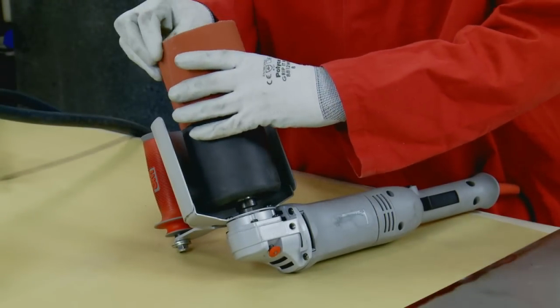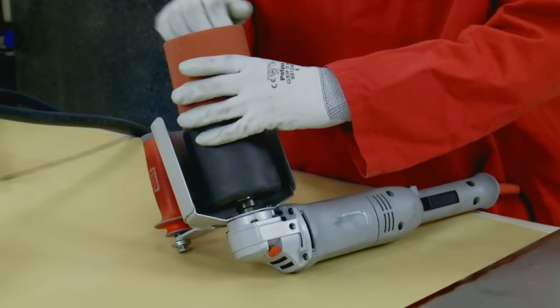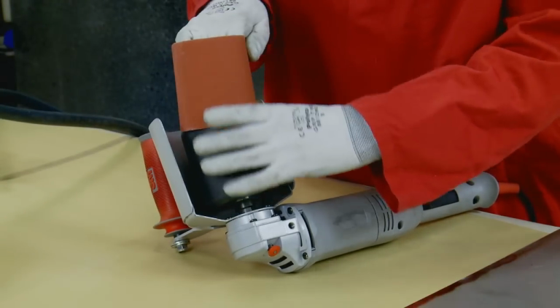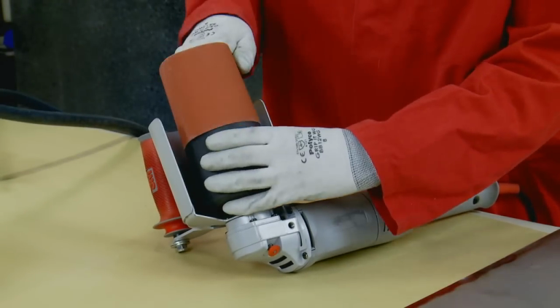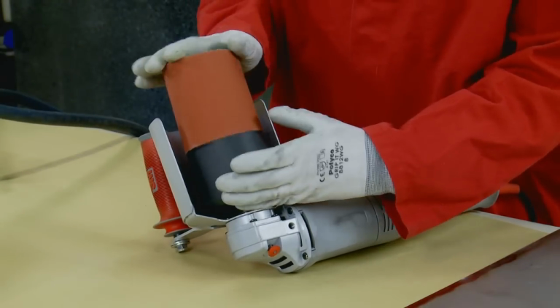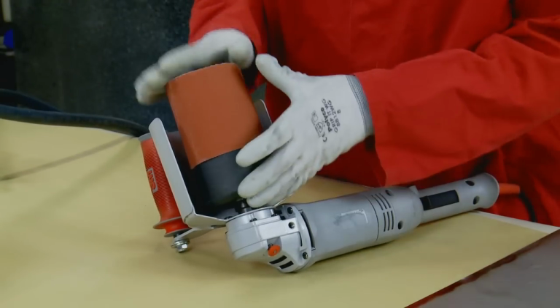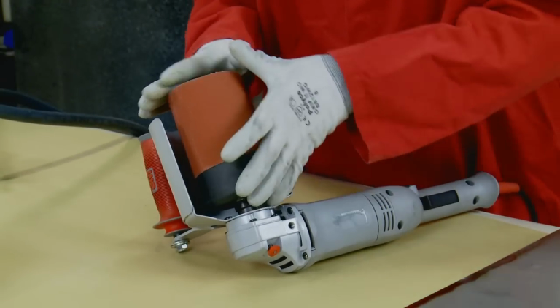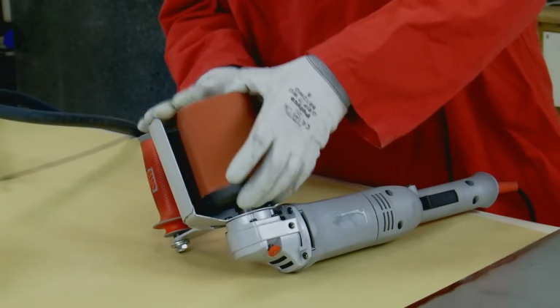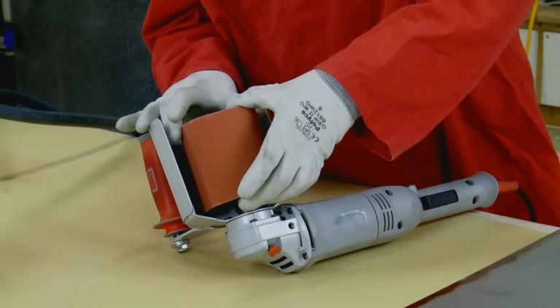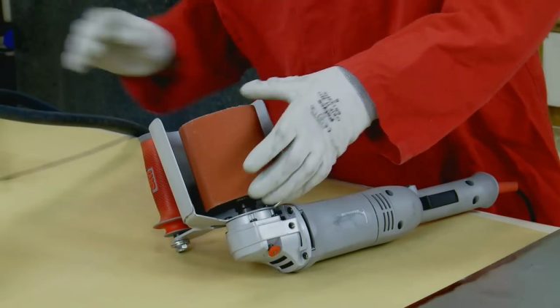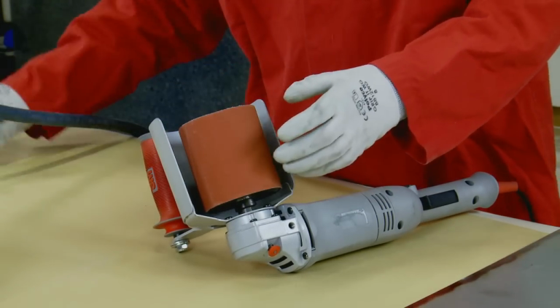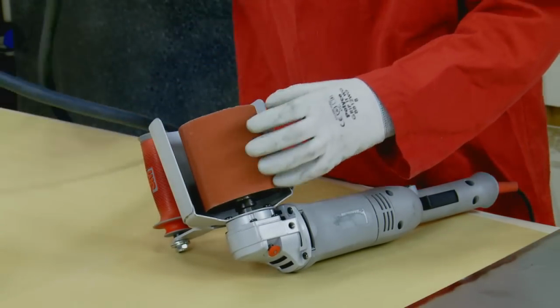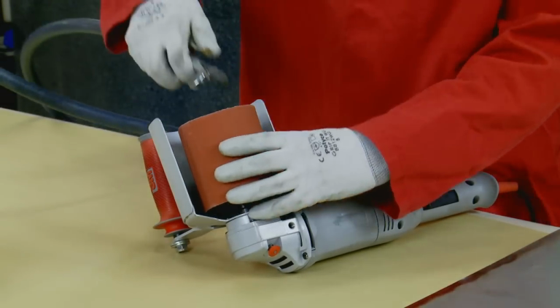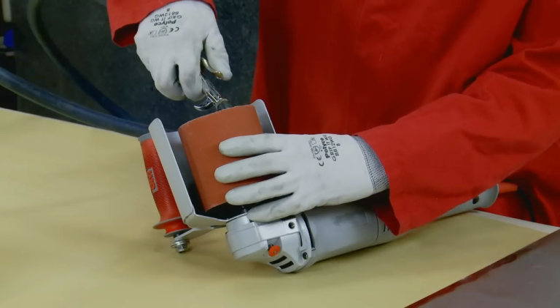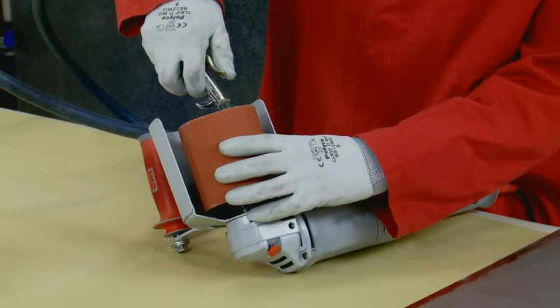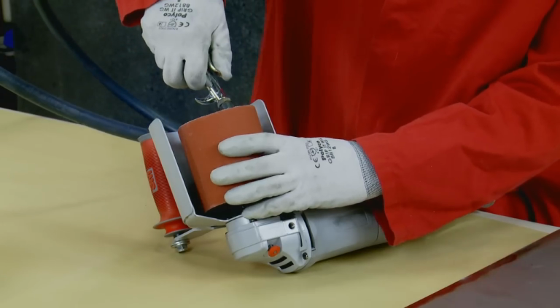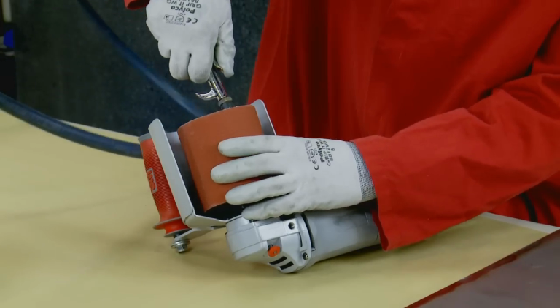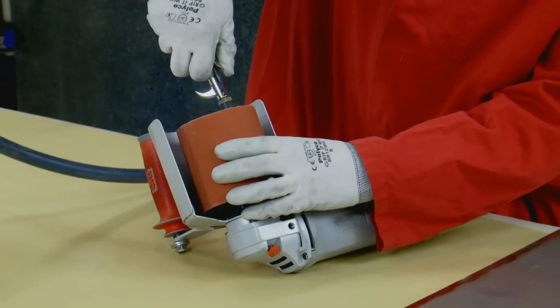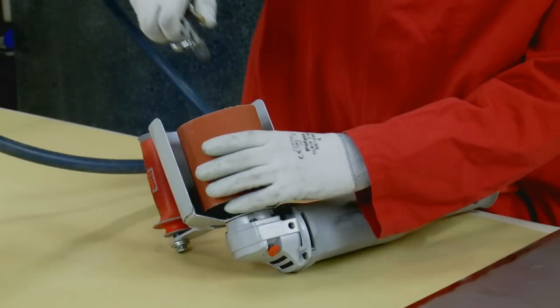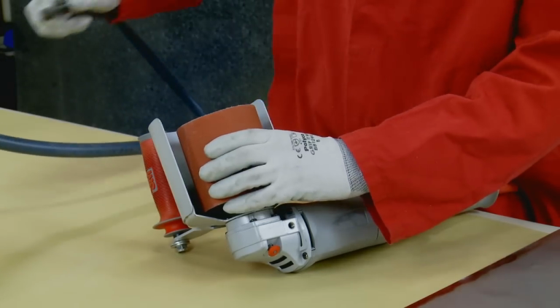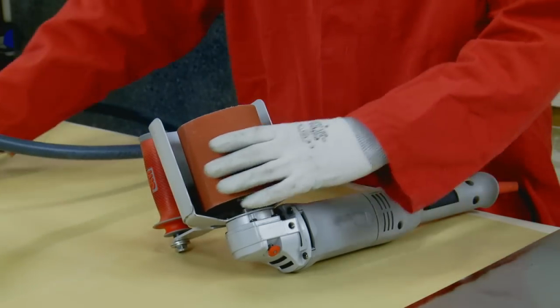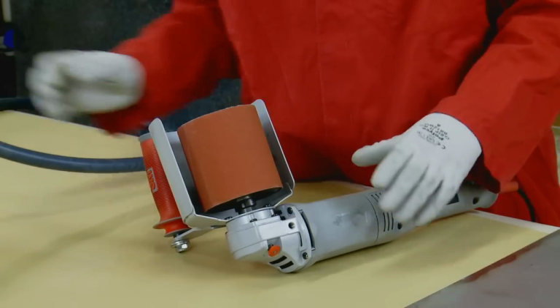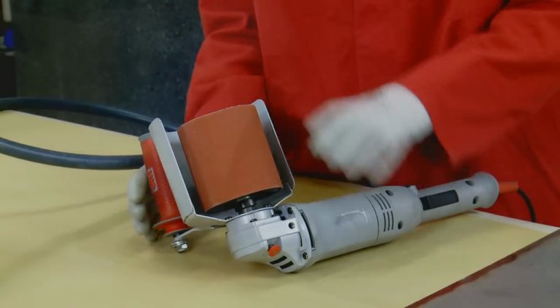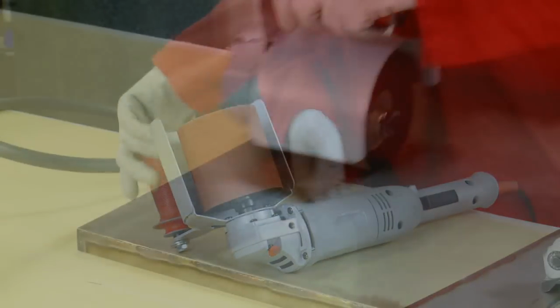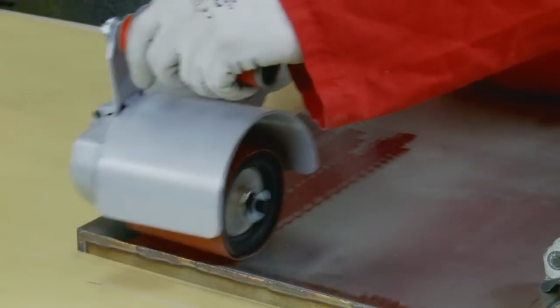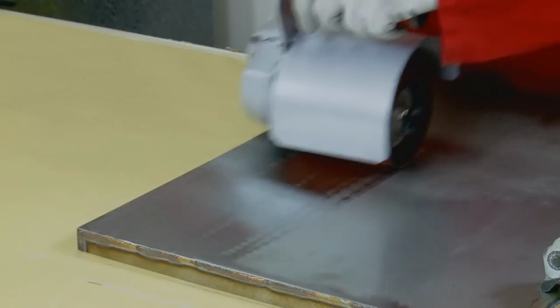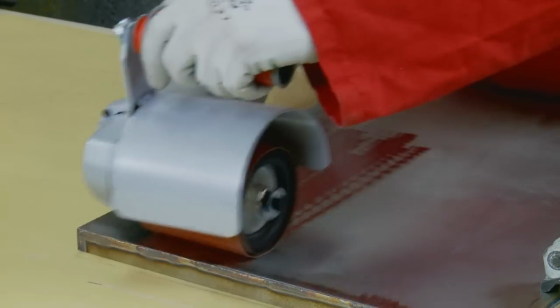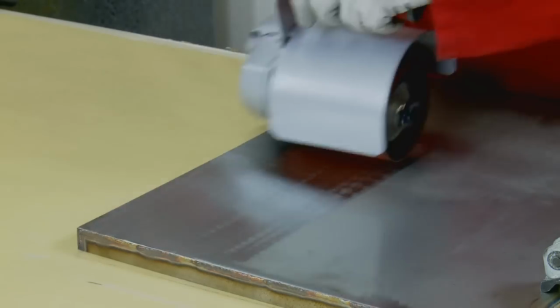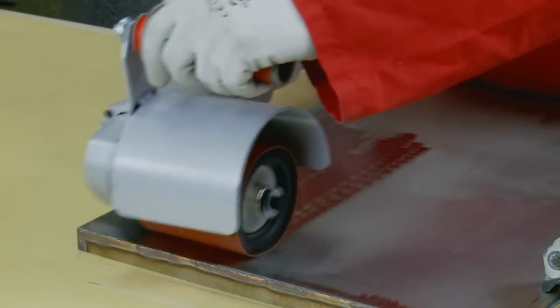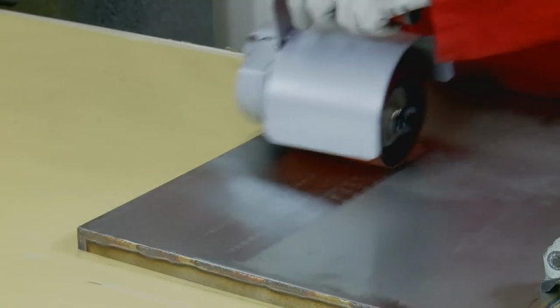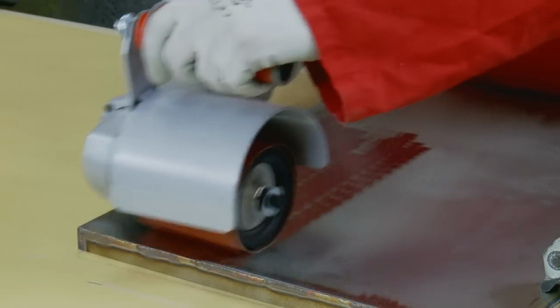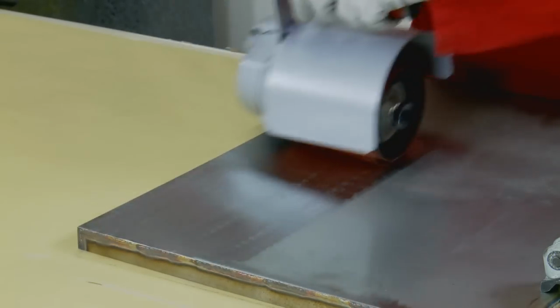3M can now offer you a complete system with the launch of the 3M electric match and finish tool. The tool is designed to optimise the performance of 3M abrasives and offers several key advantages.